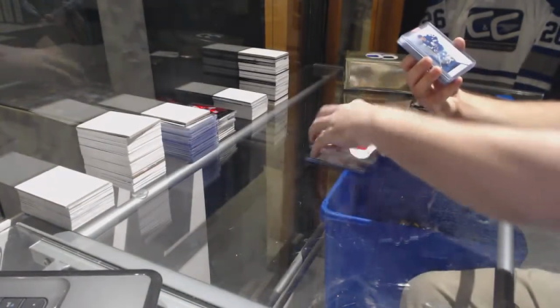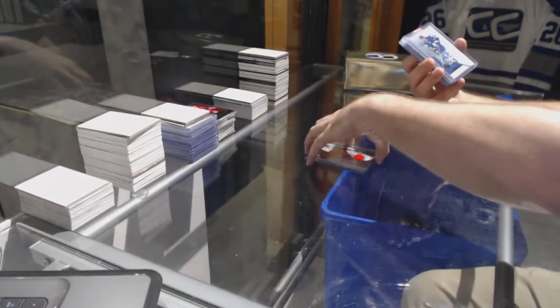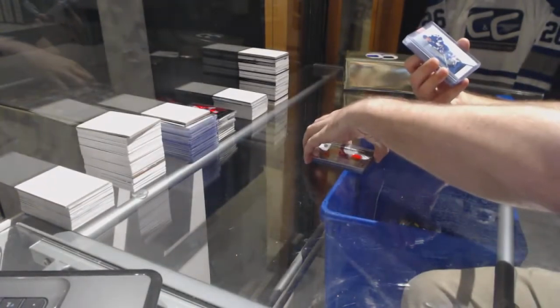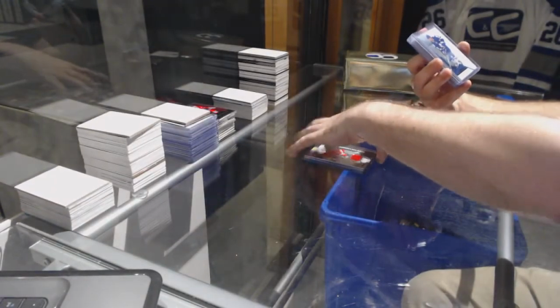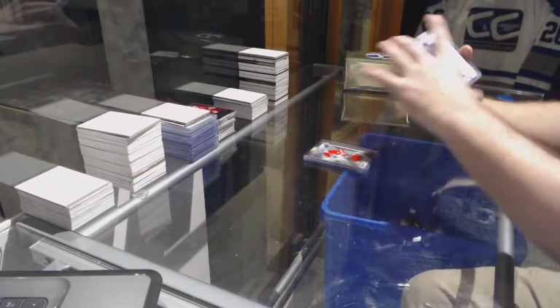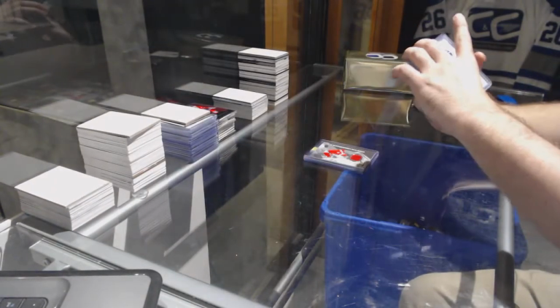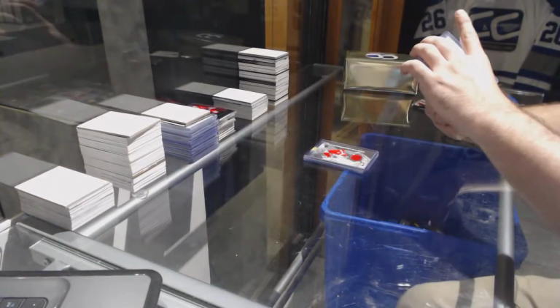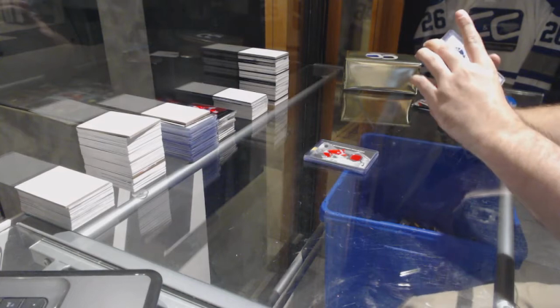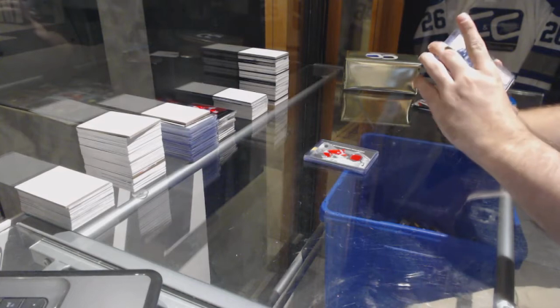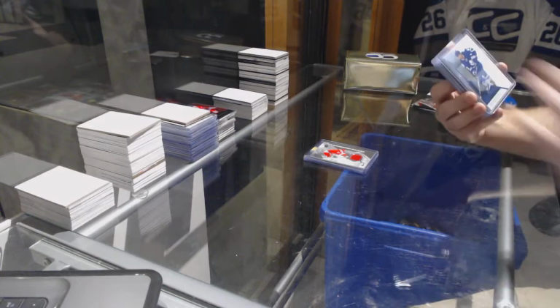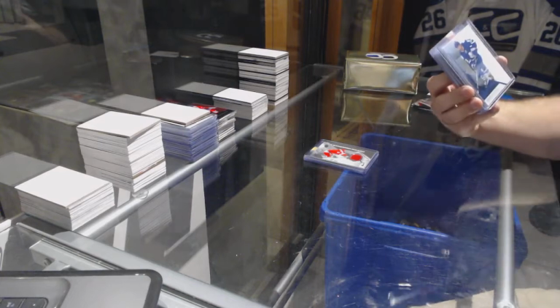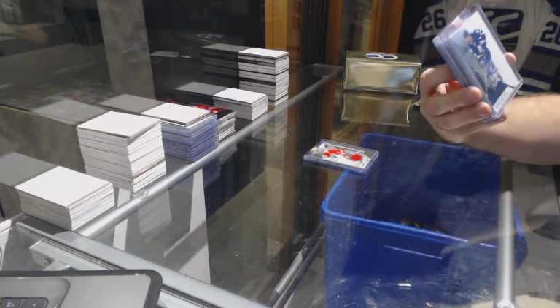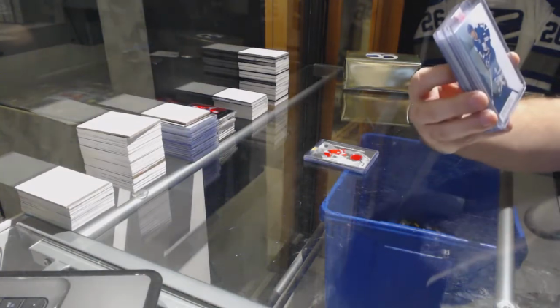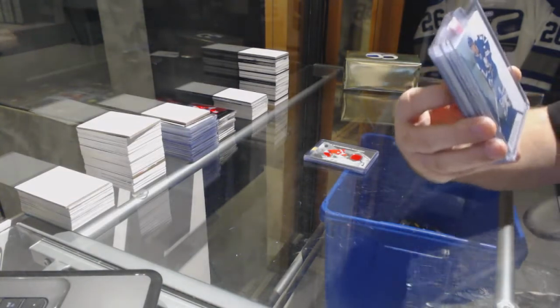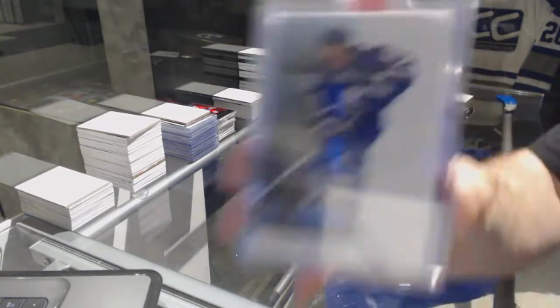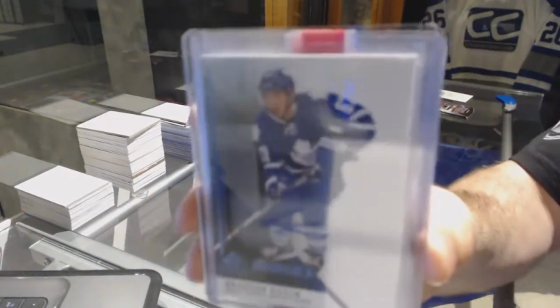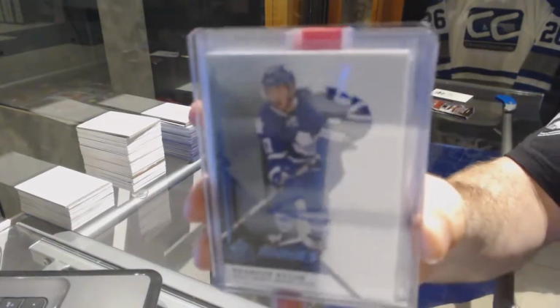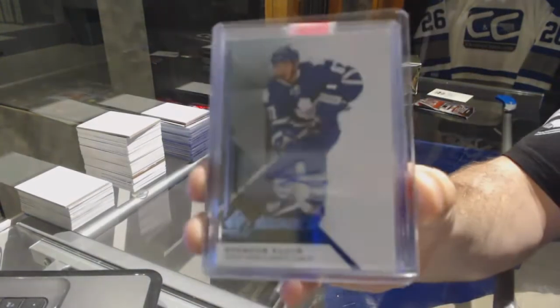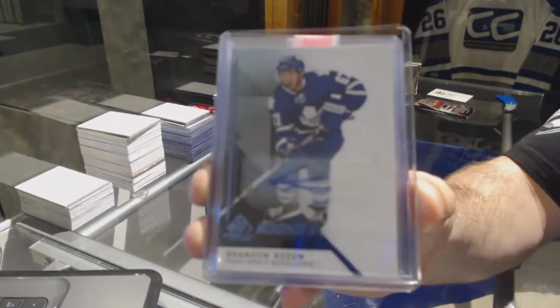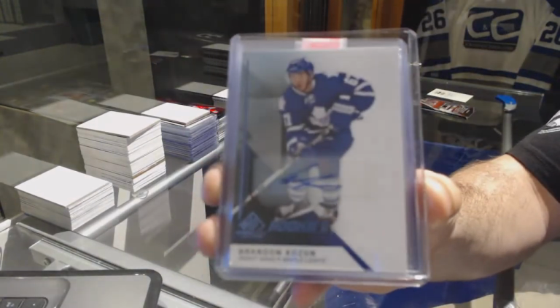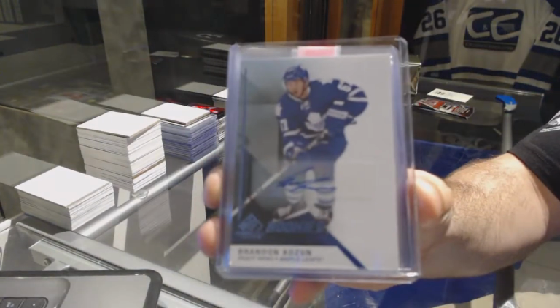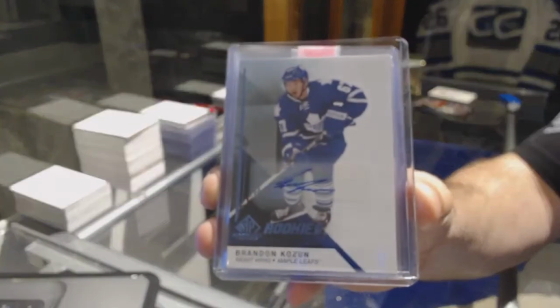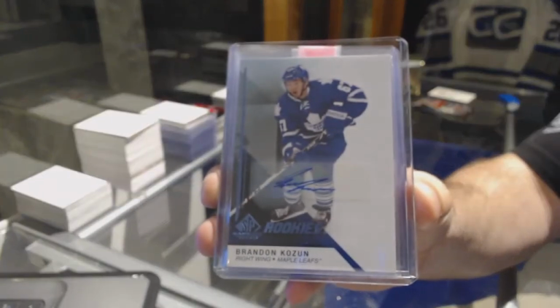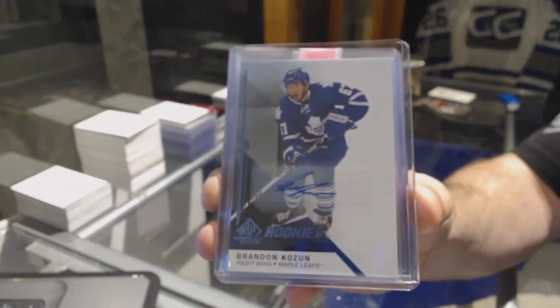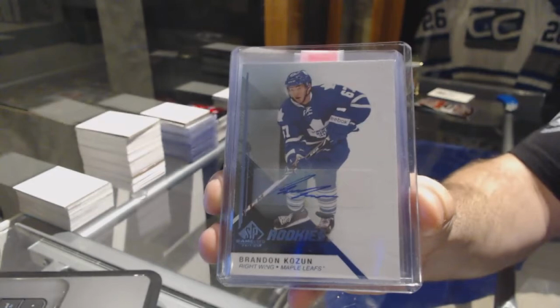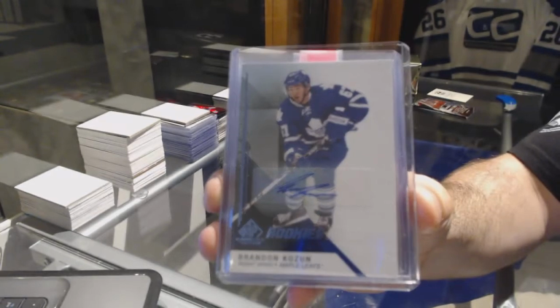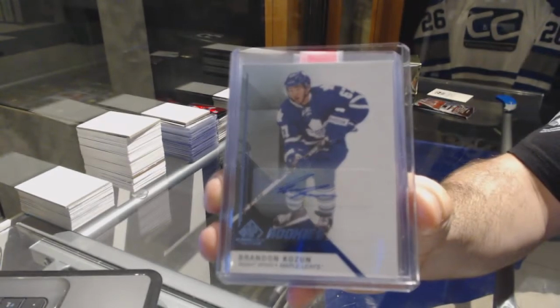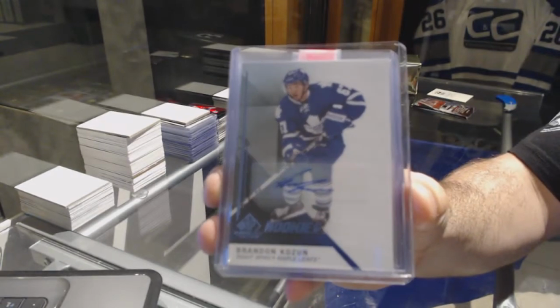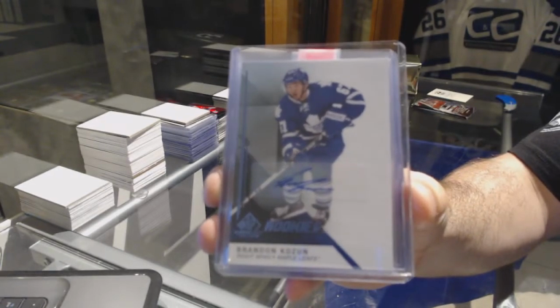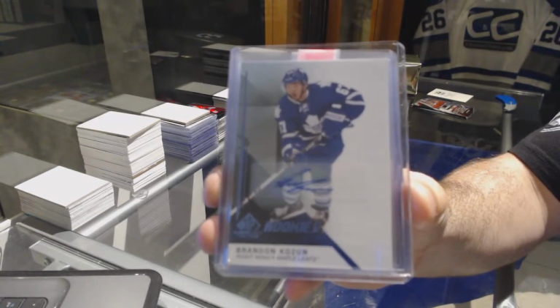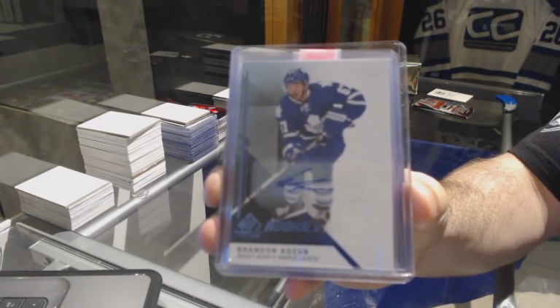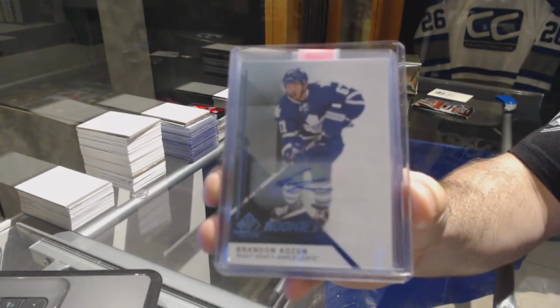For the Toronto Maple Leafs, Rookie Otto from SB Game News — Brandon Kozen.